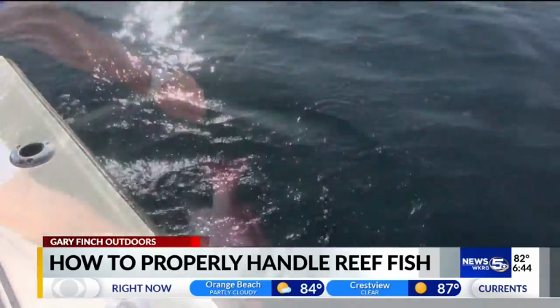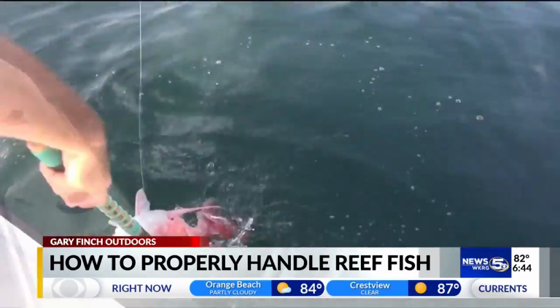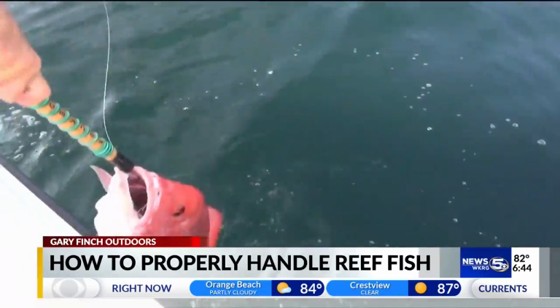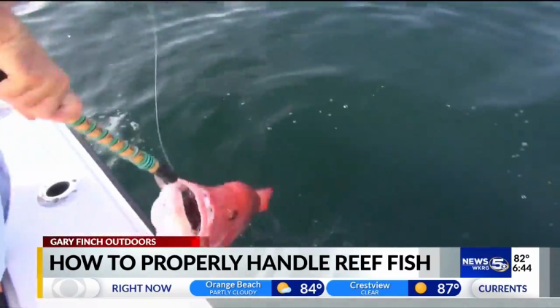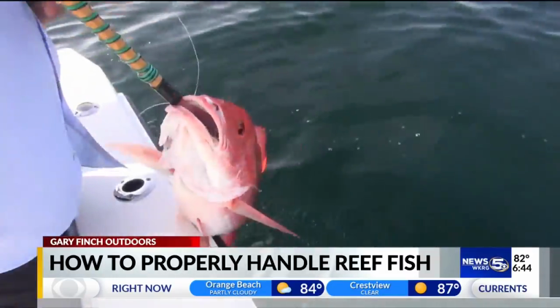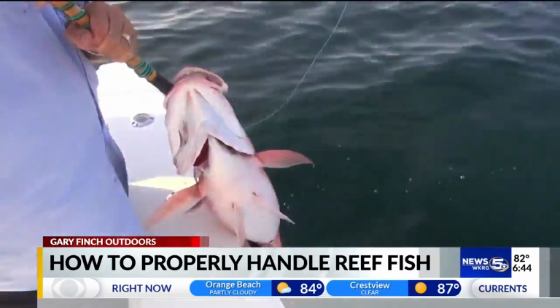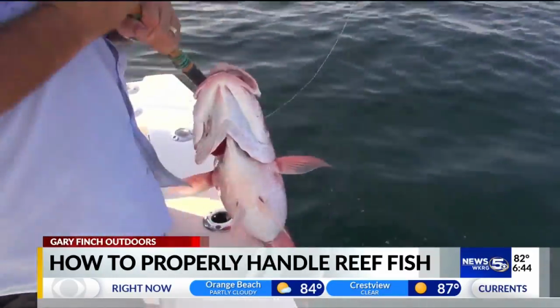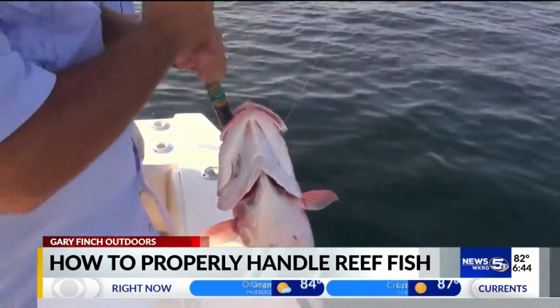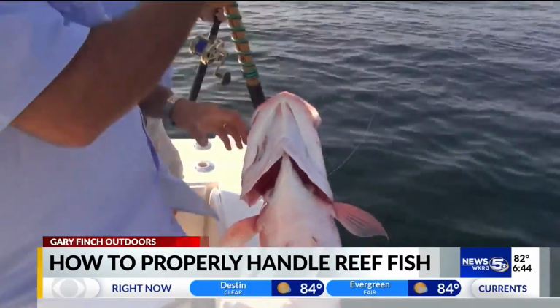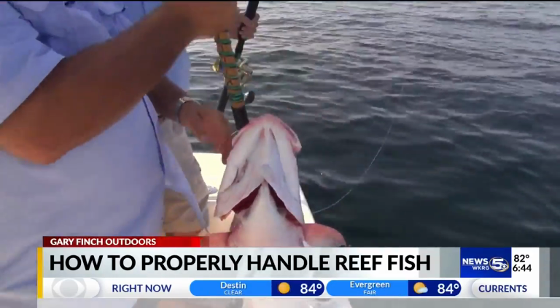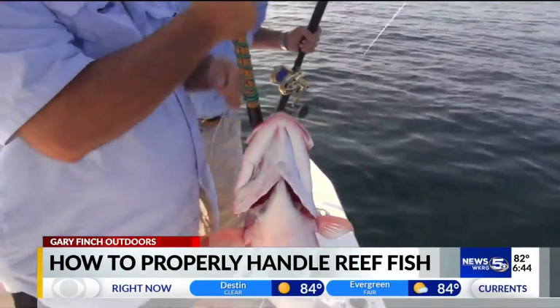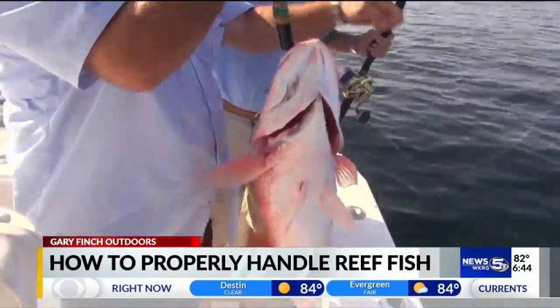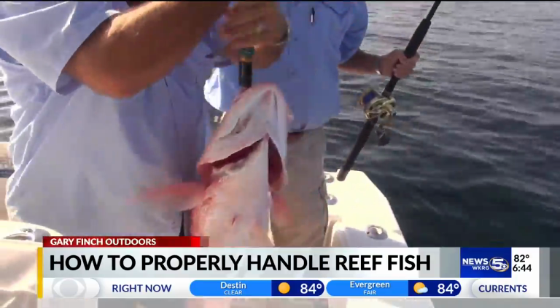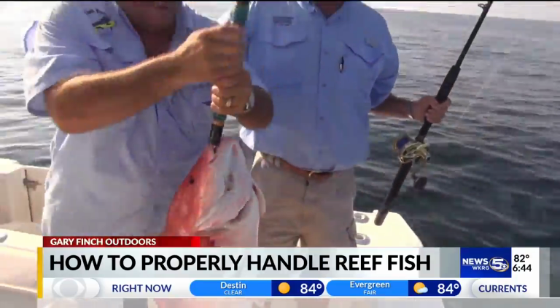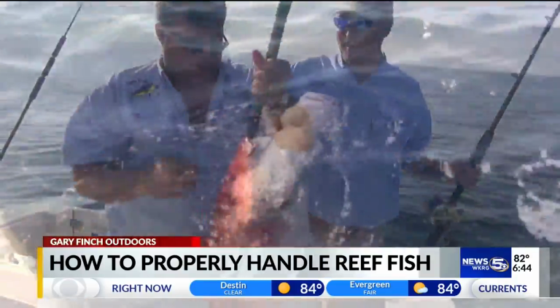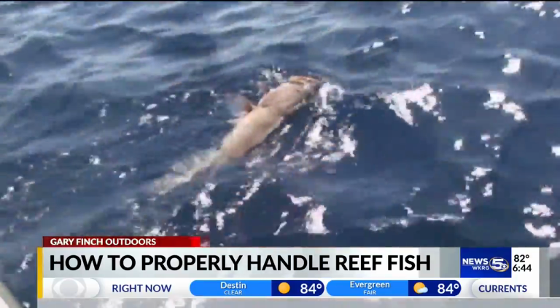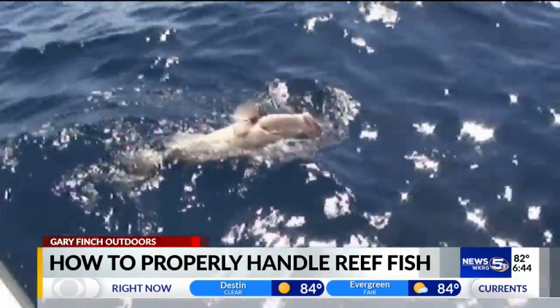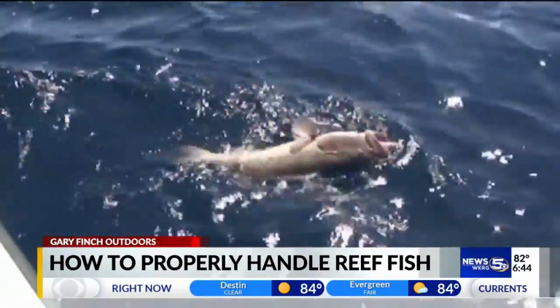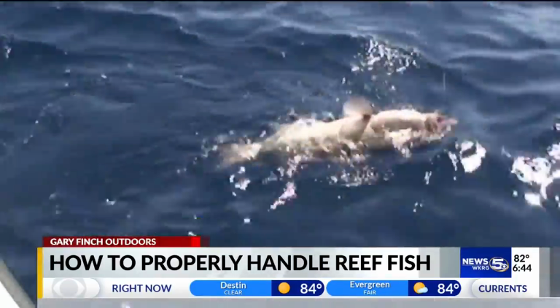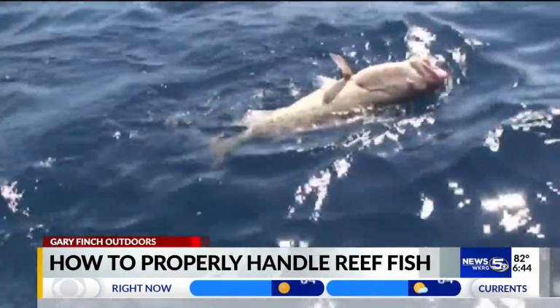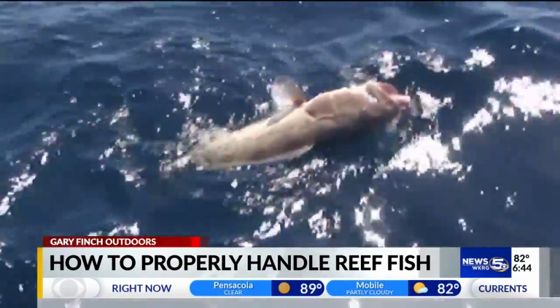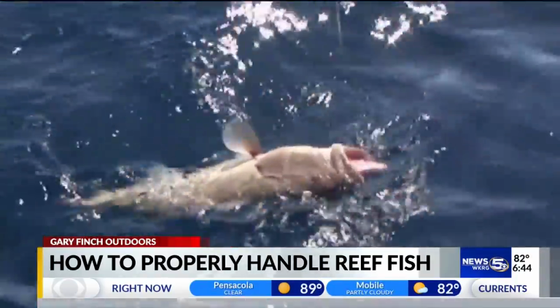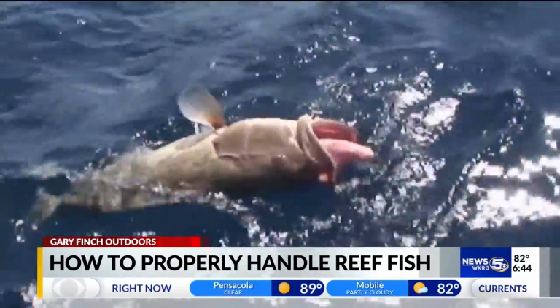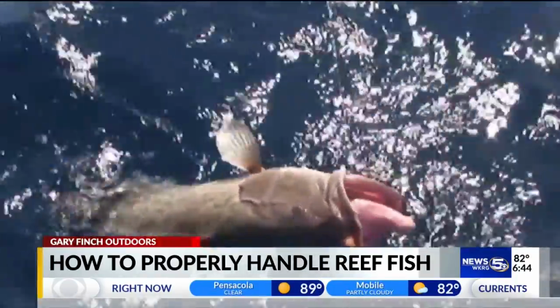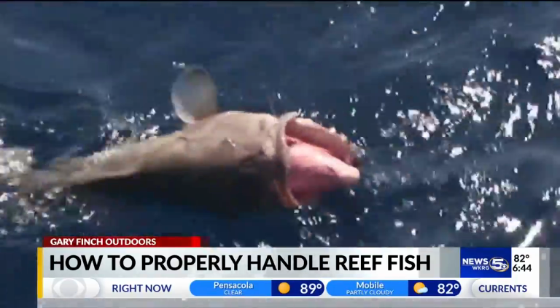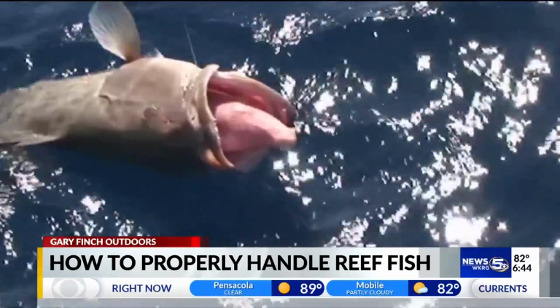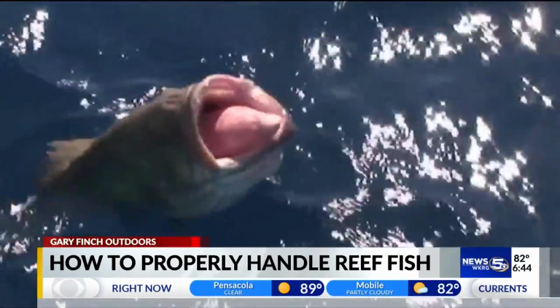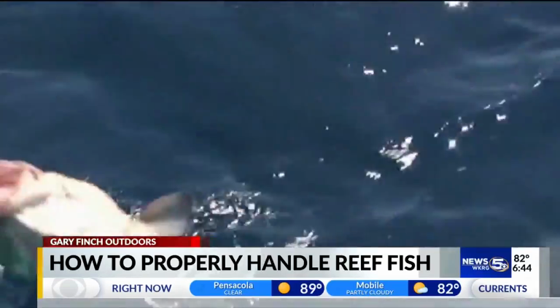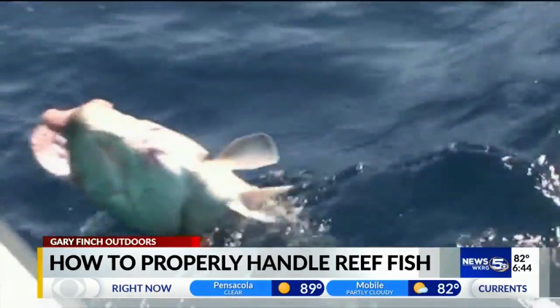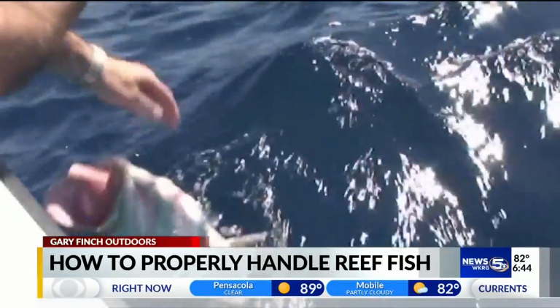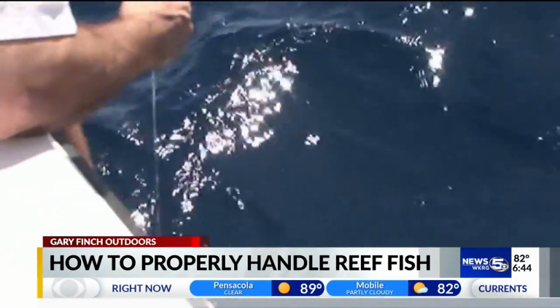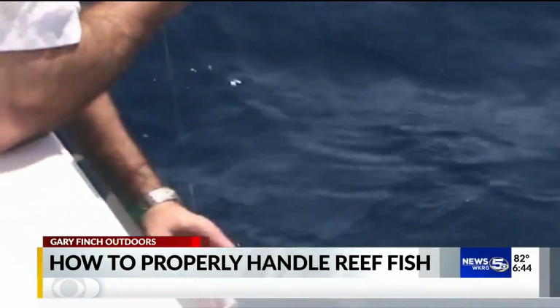As they are pulled to the surface, many reef fish species that are caught beyond 50 feet in depth may undergo an expansion of gases in their internal swim bladder. Every trip should start by making sure that the proper tackle and equipment is aboard.